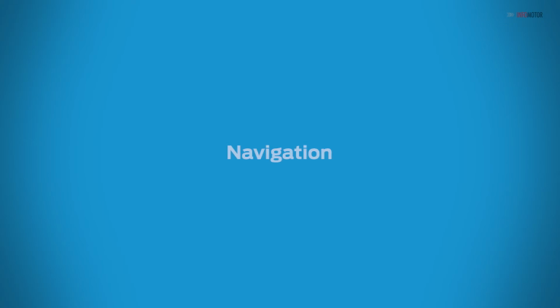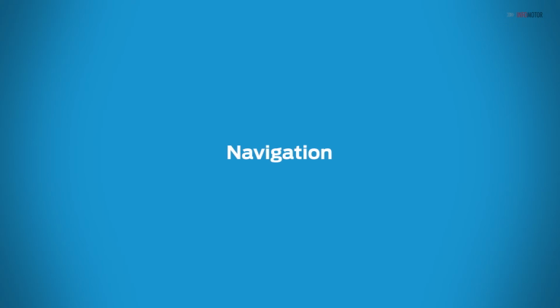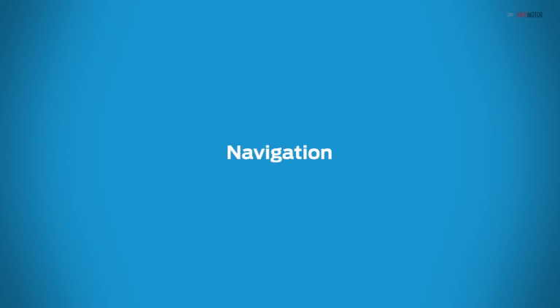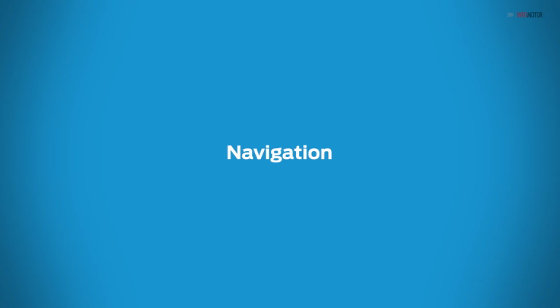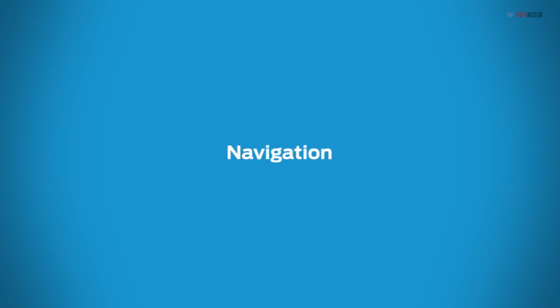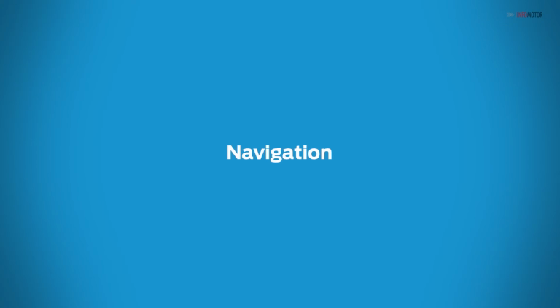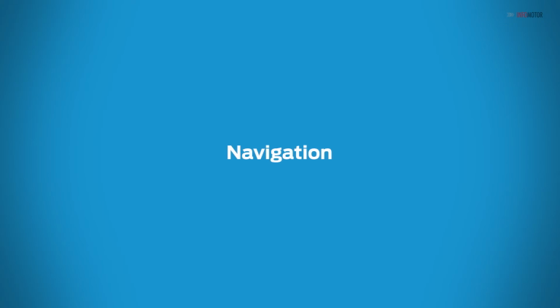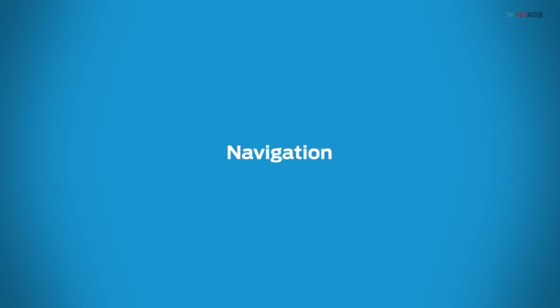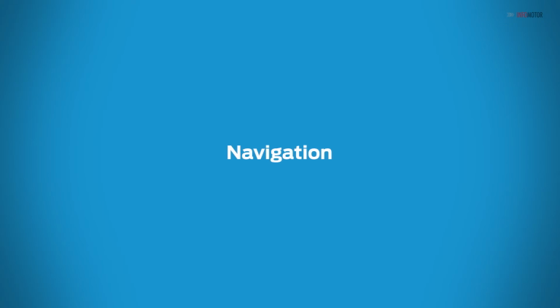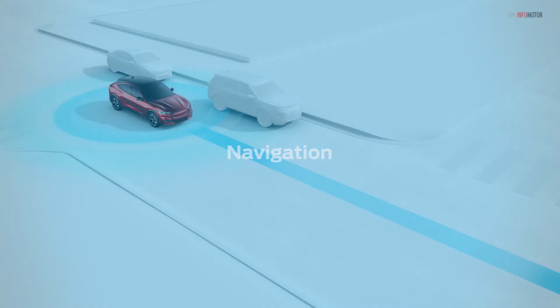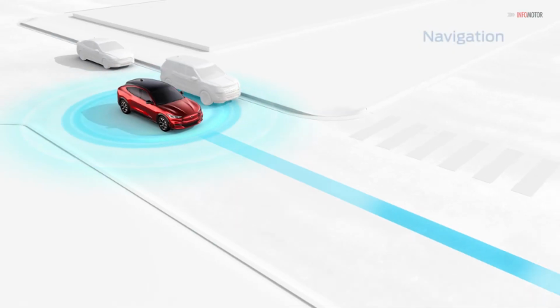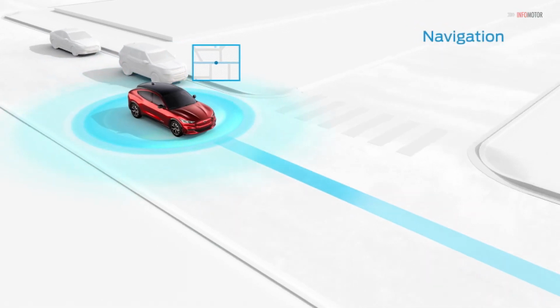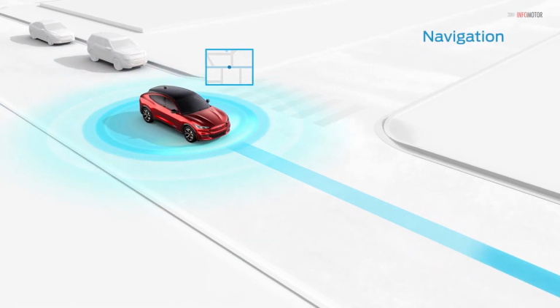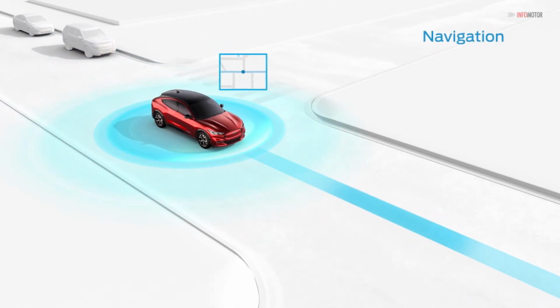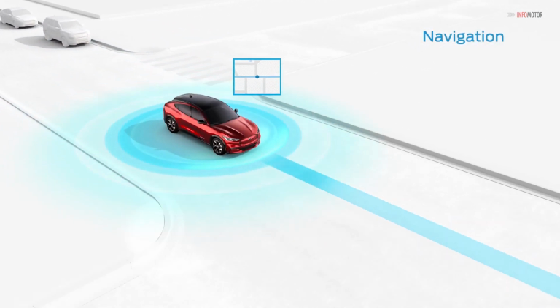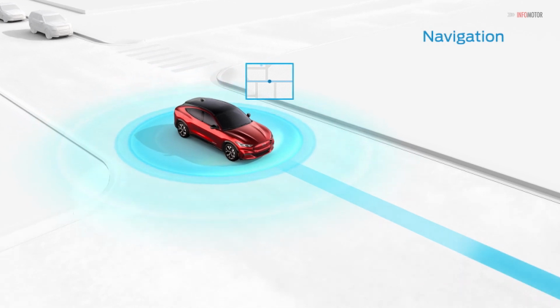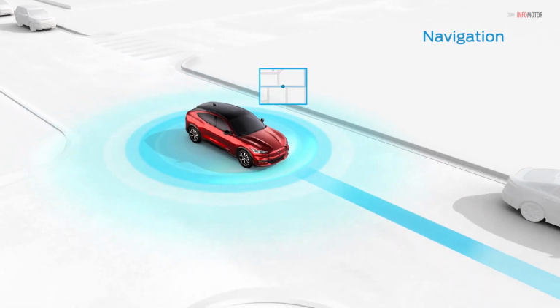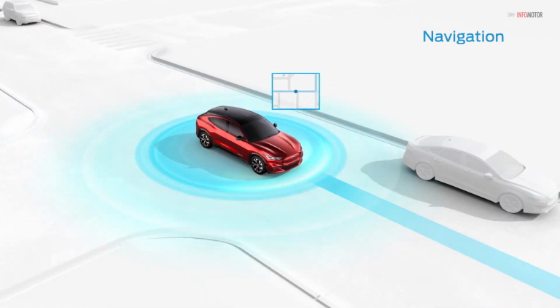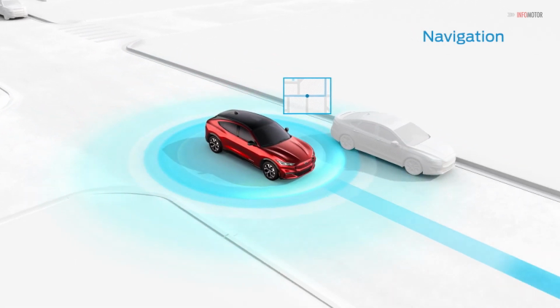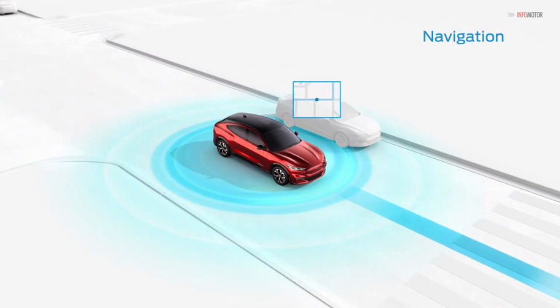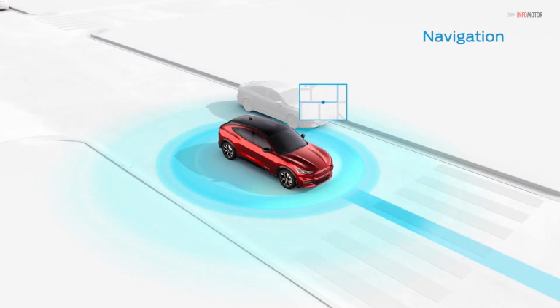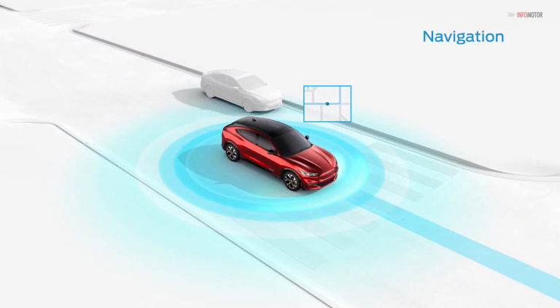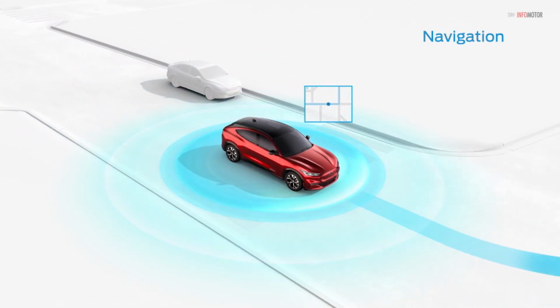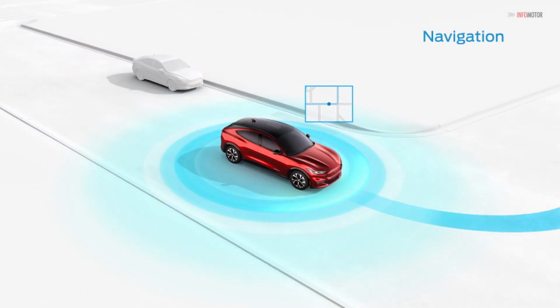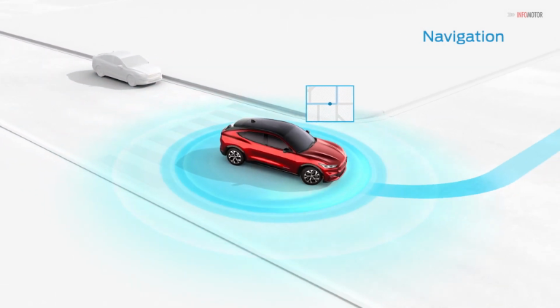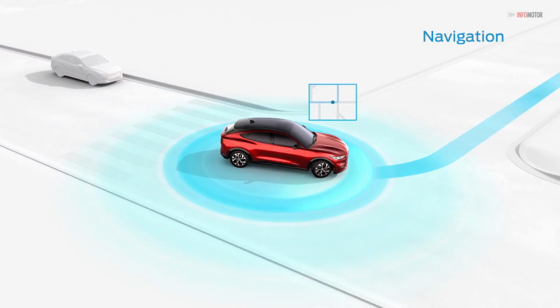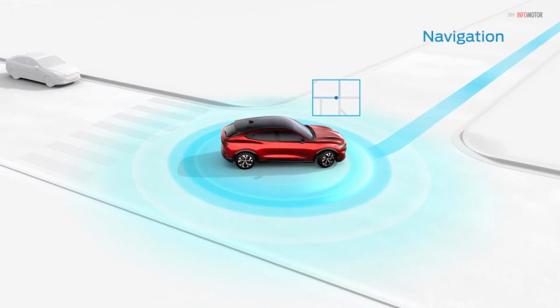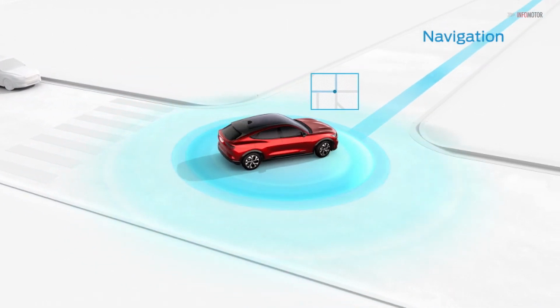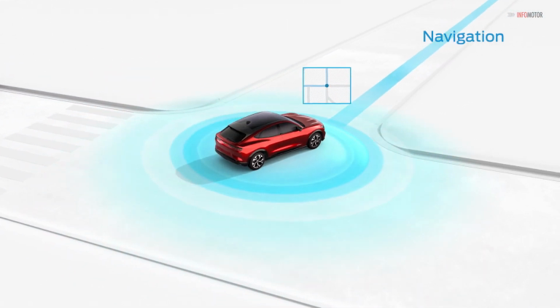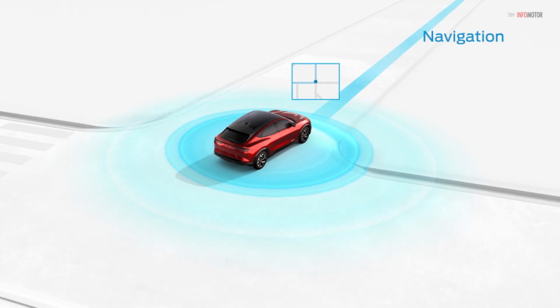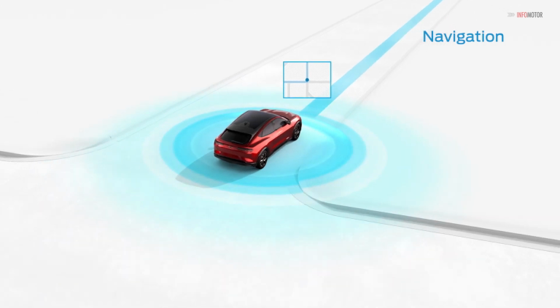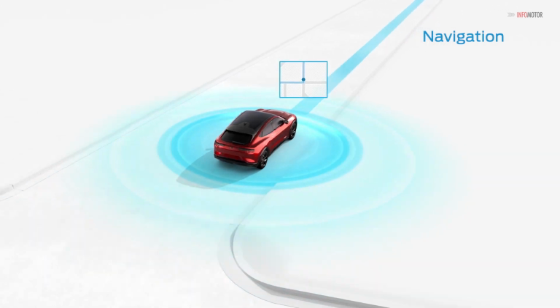The navigation system can help you stay confidently on course. It can also point you to the nearest charging stations or coffee shops, and even suggest places to stop based on your interests.